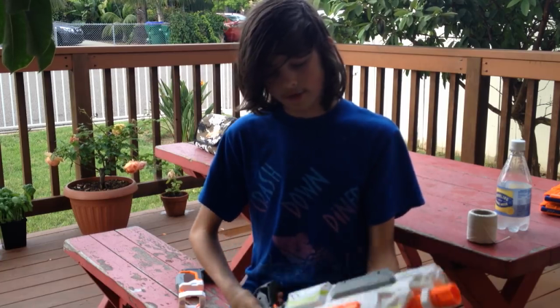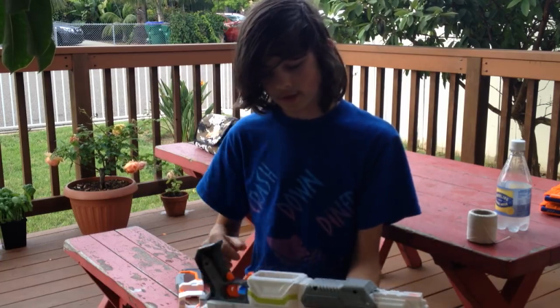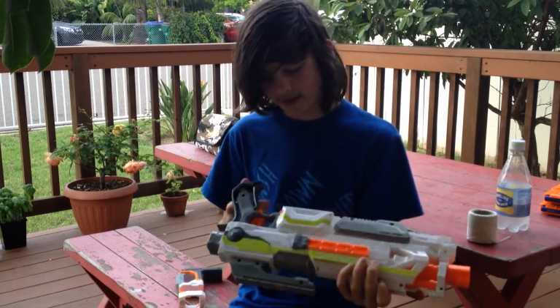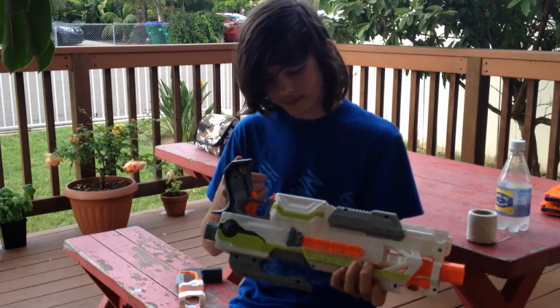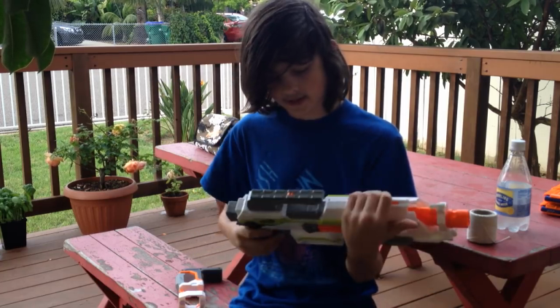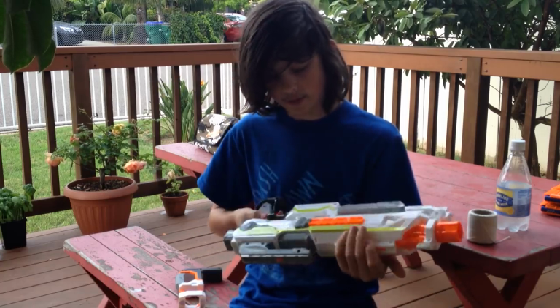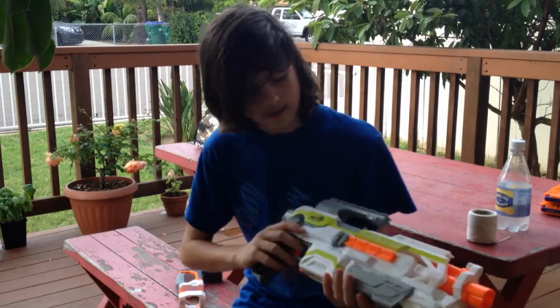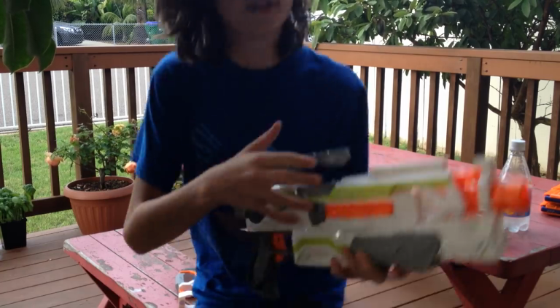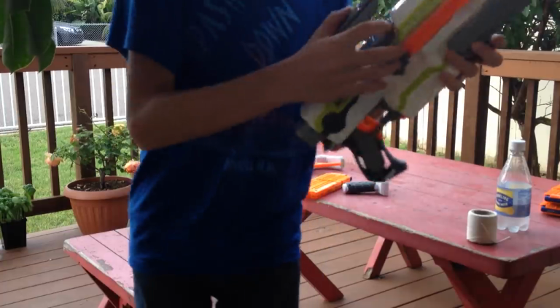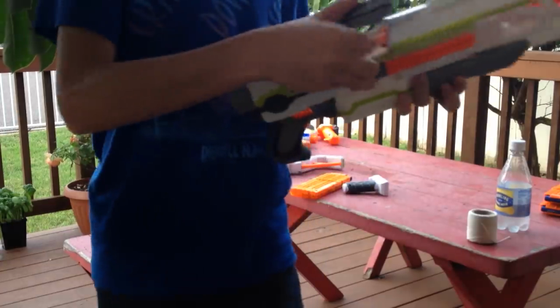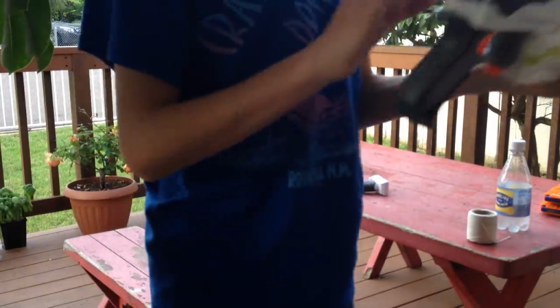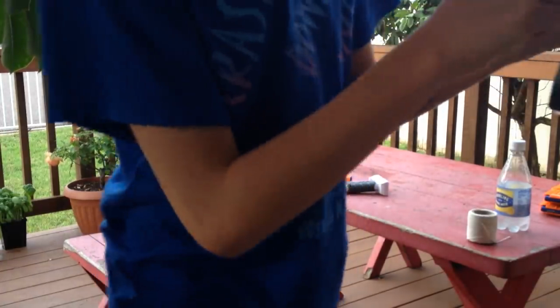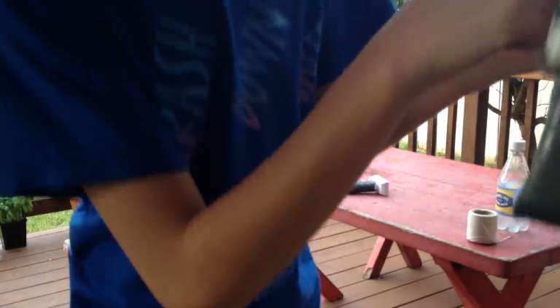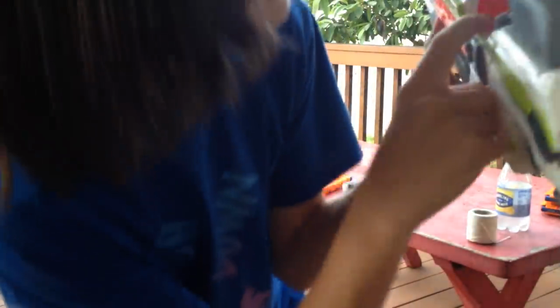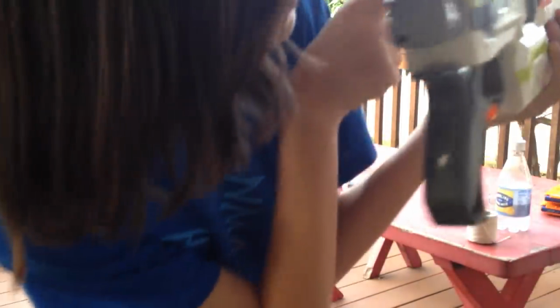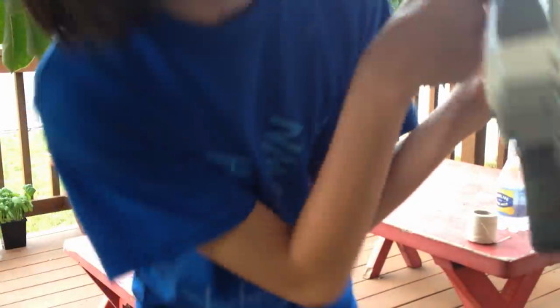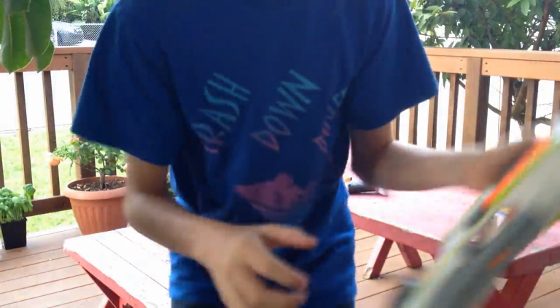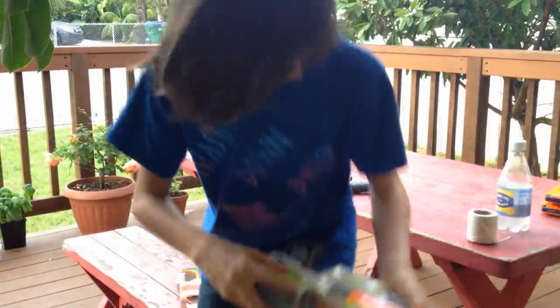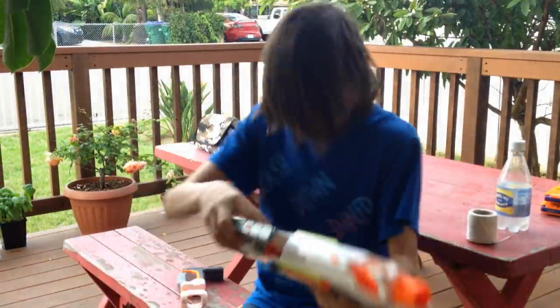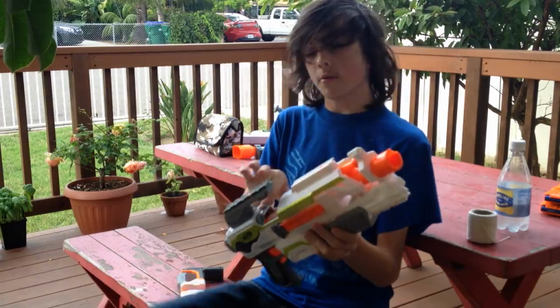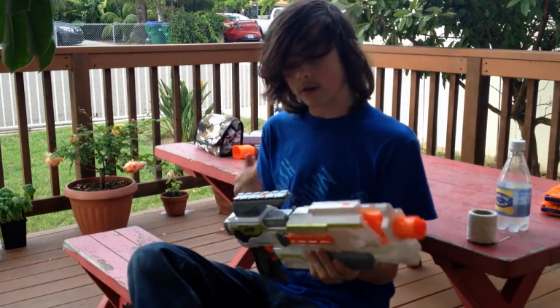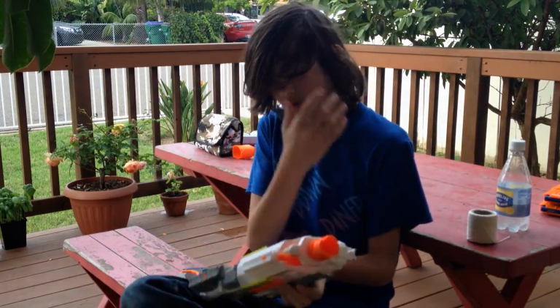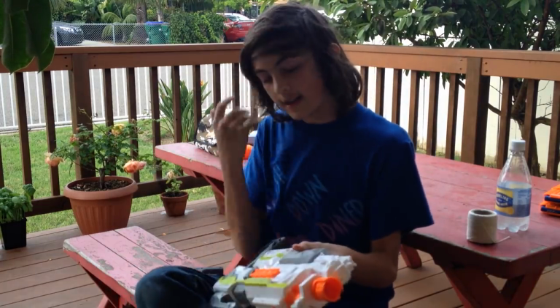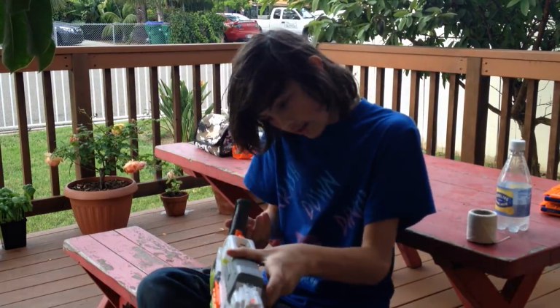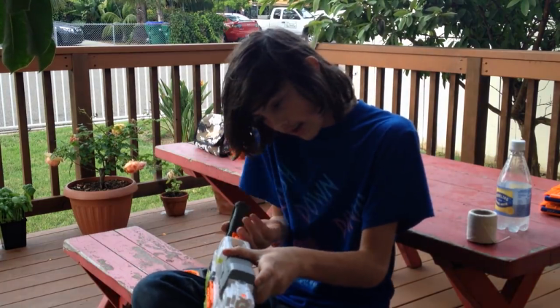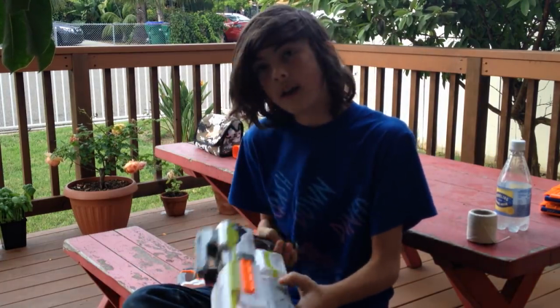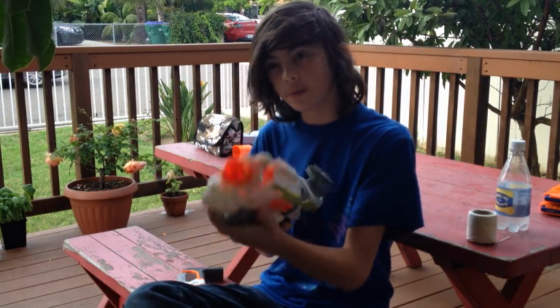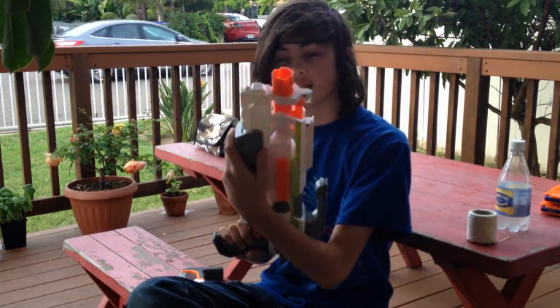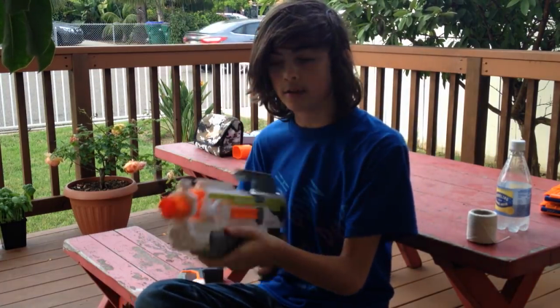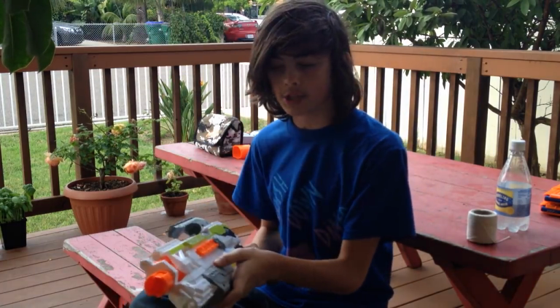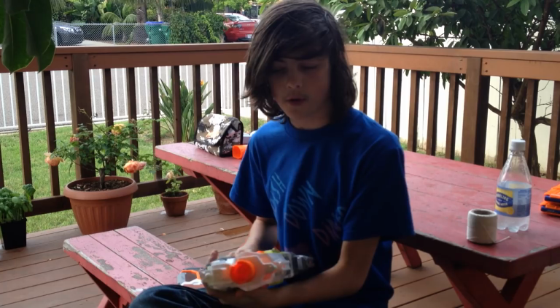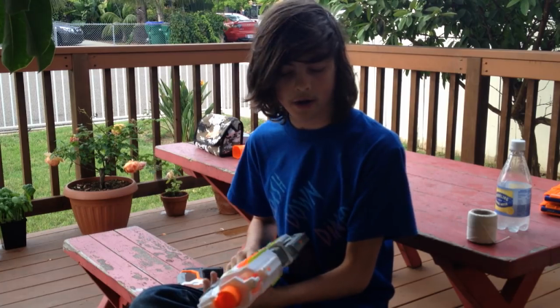Other than those couple of things, it's pretty sweet. One thing I didn't really like is there's a little rubber thing right where the dart goes through, and it seems like it would kind of affect the performance of the gun a little bit, make it jam more.